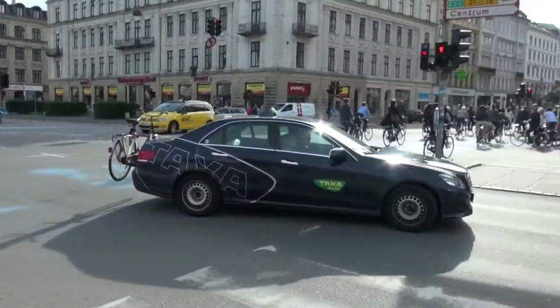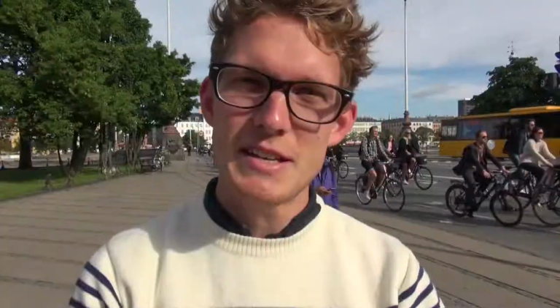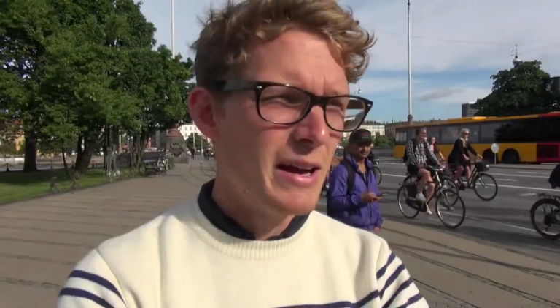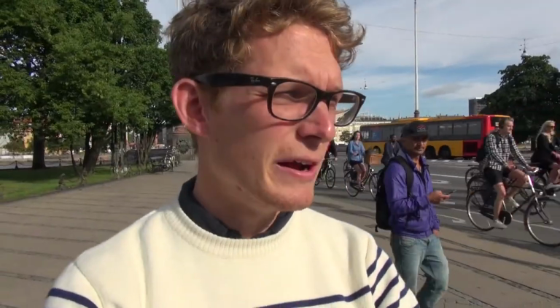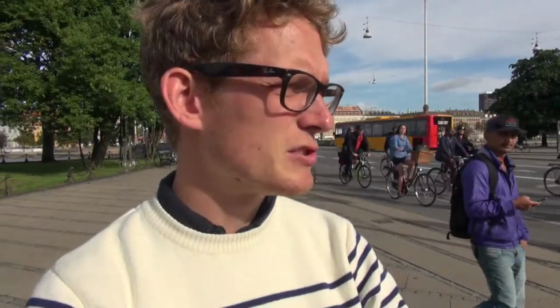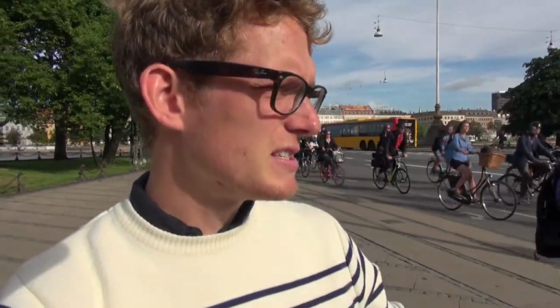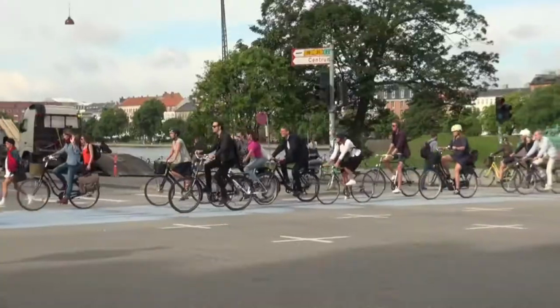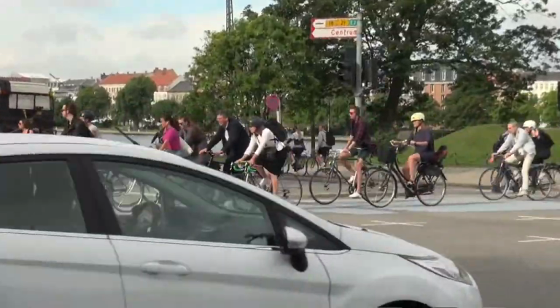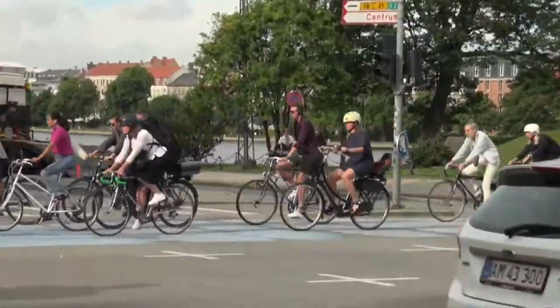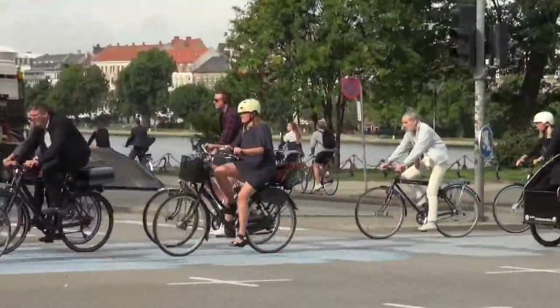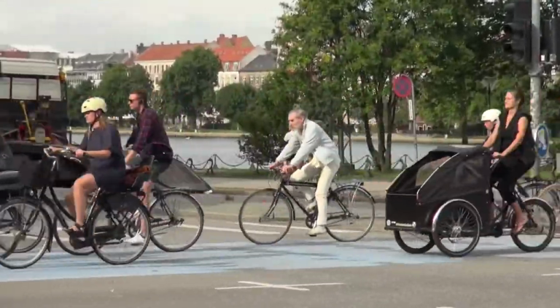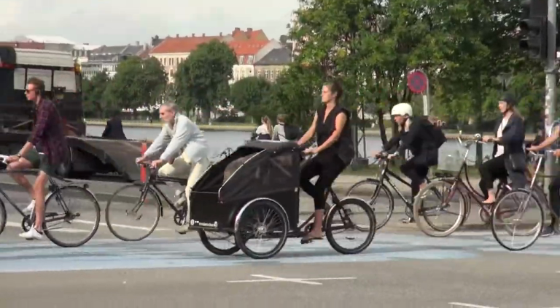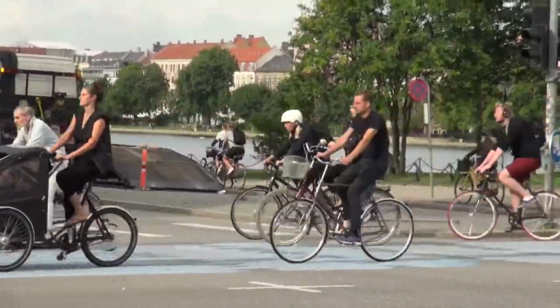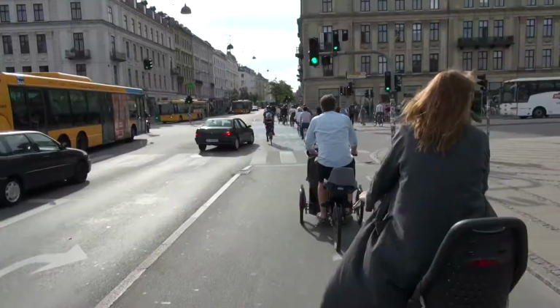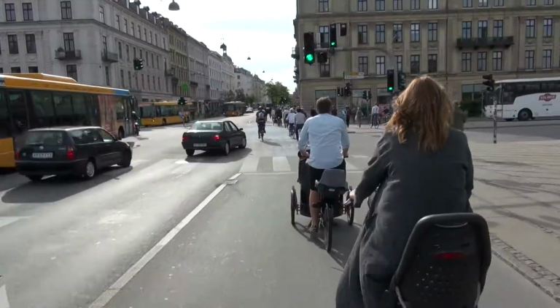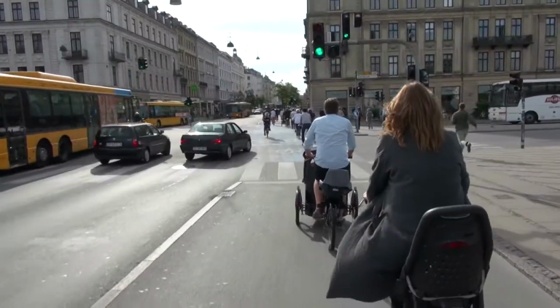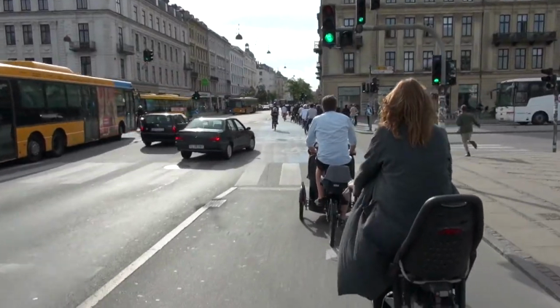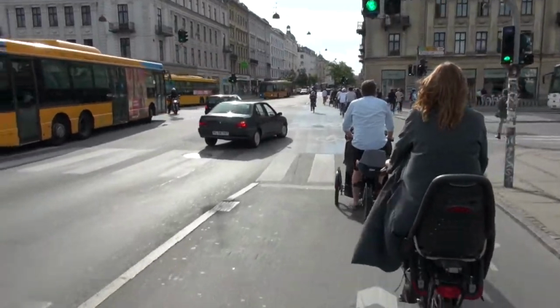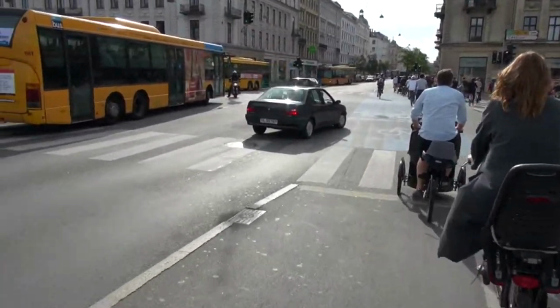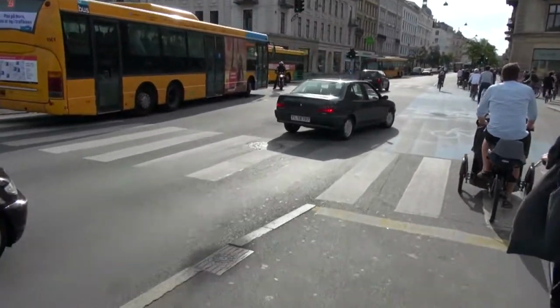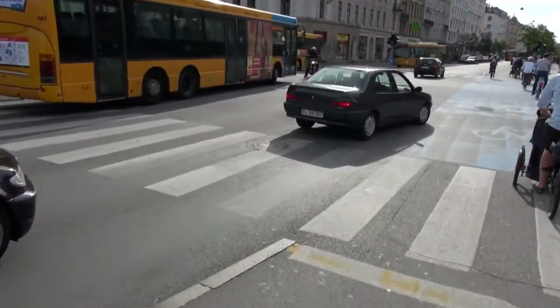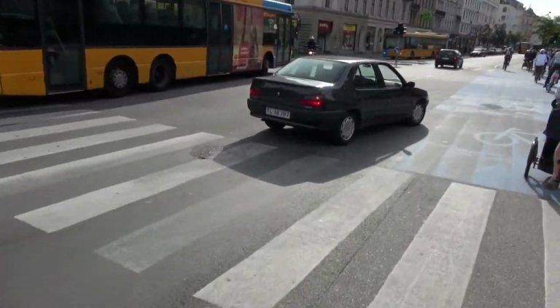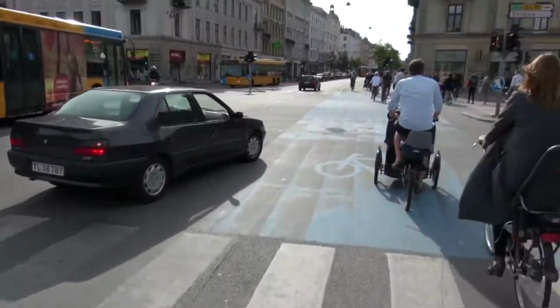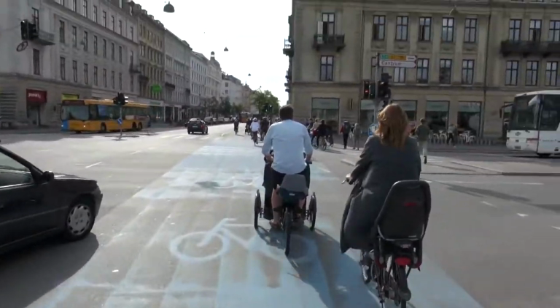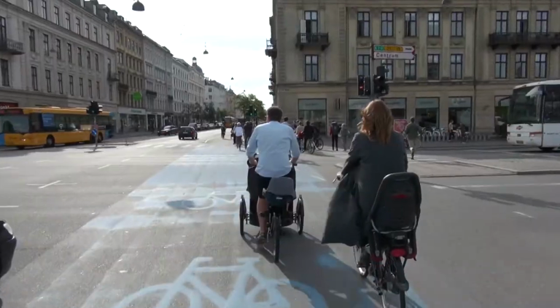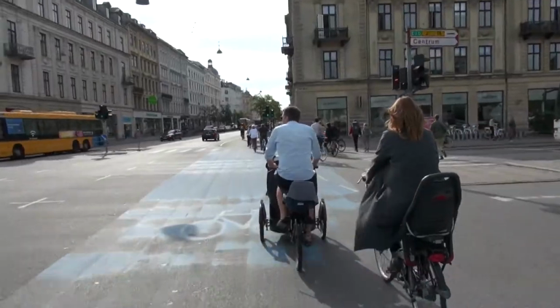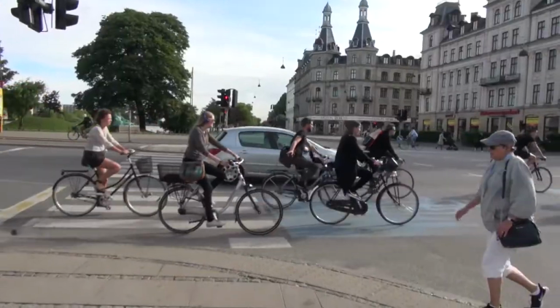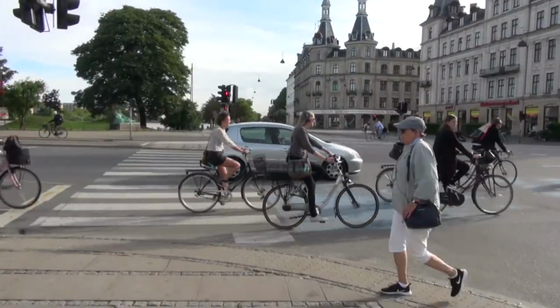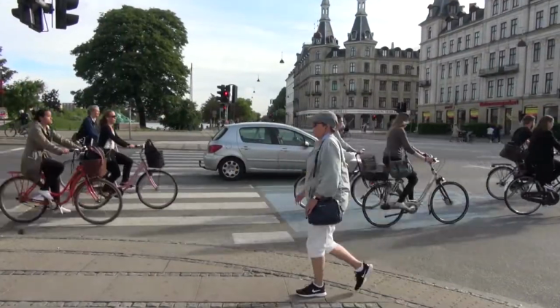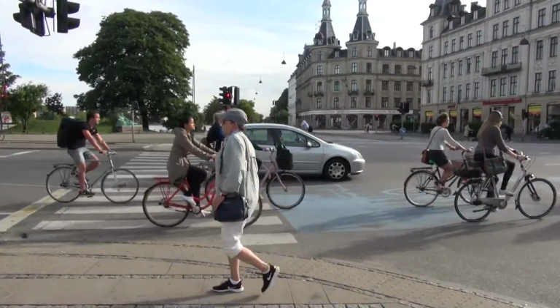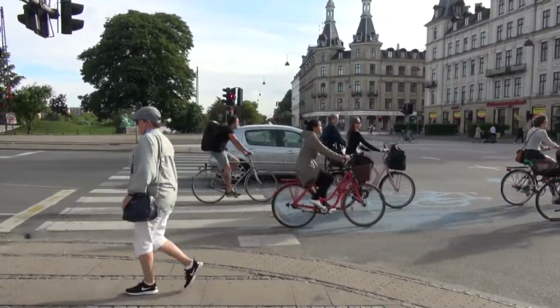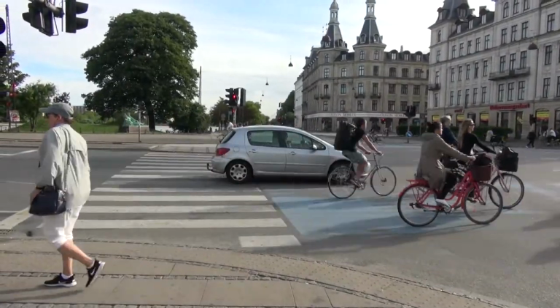The last design element I want to point out at this intersection is this blue paint that guides the cyclists right through the intersection. Not only does it guide their path, but it also points out to the cyclists and the drivers that this could potentially be a zone of conflict, so be extra aware as you're traveling along it.